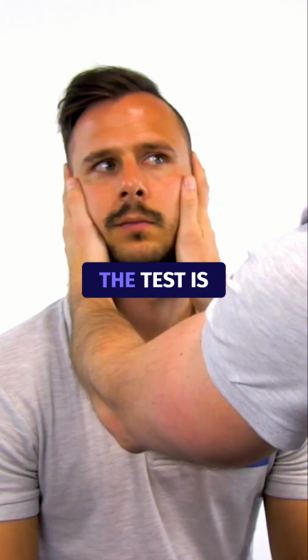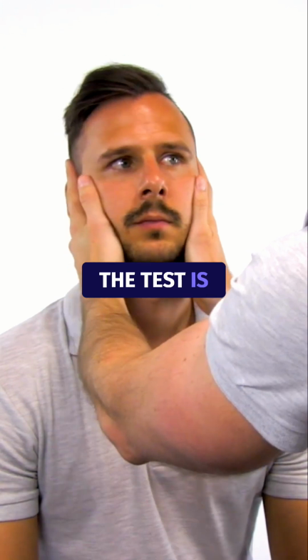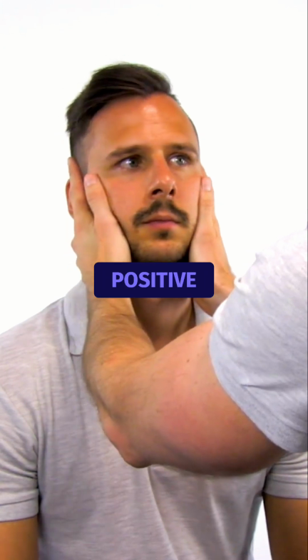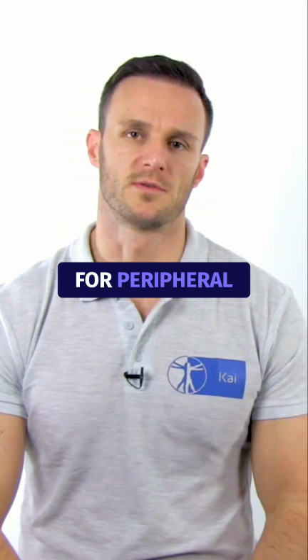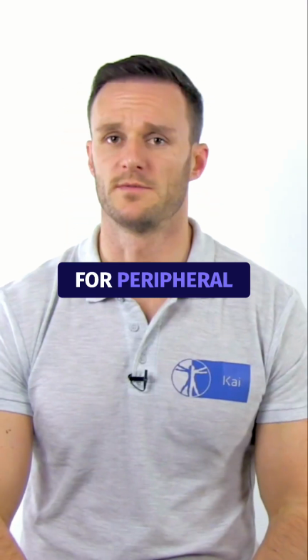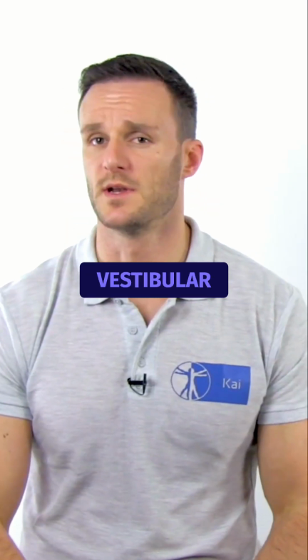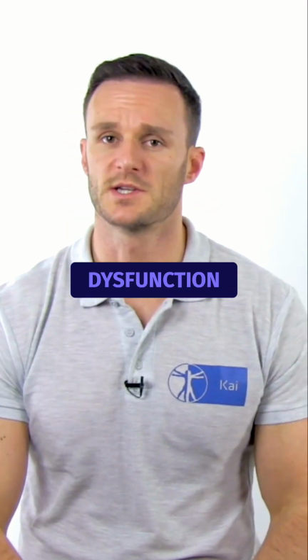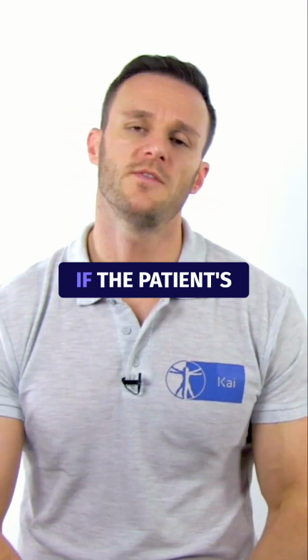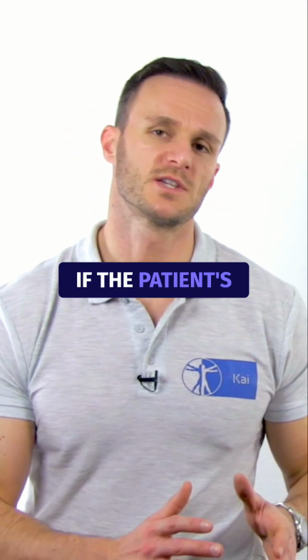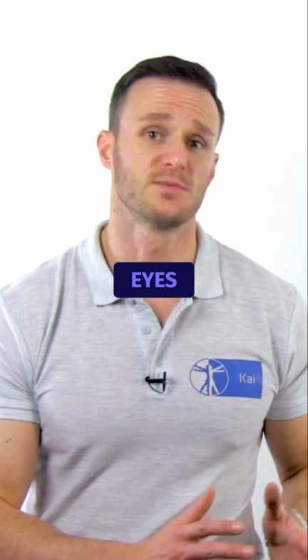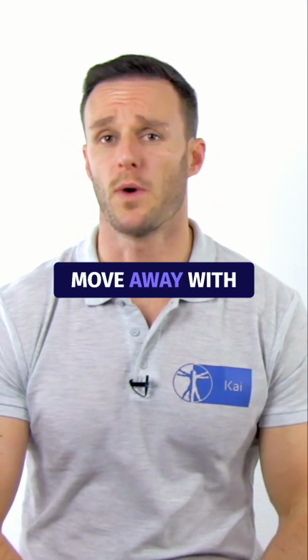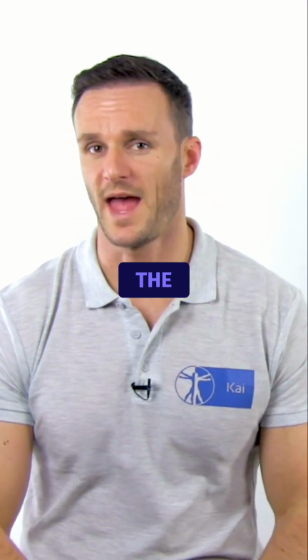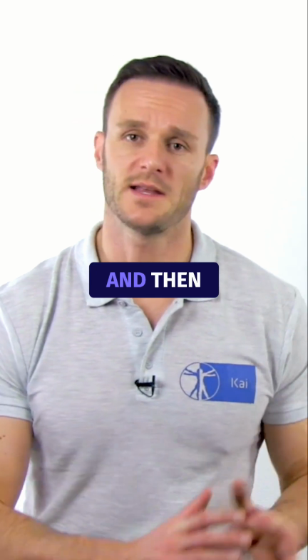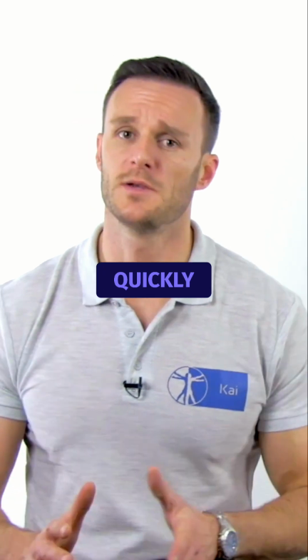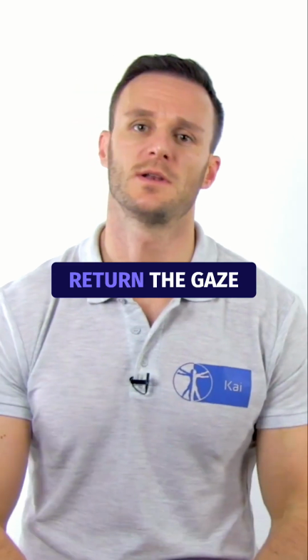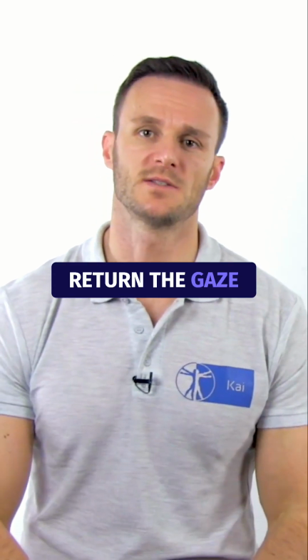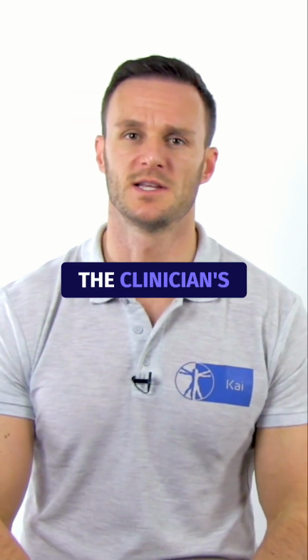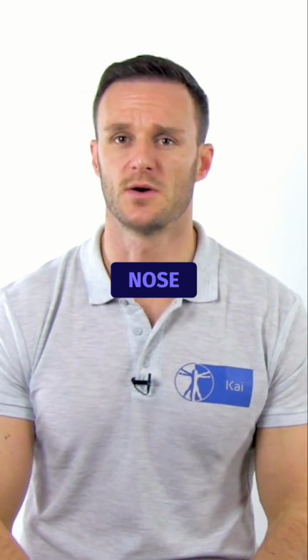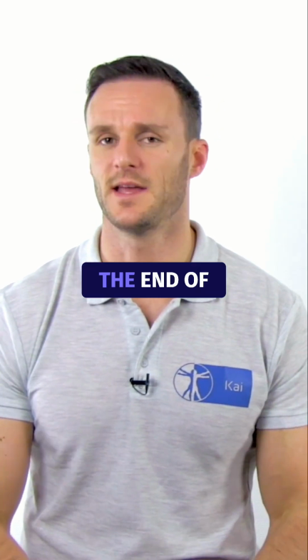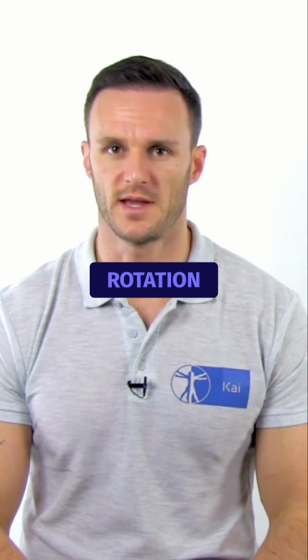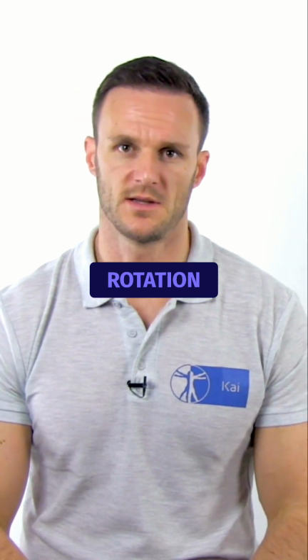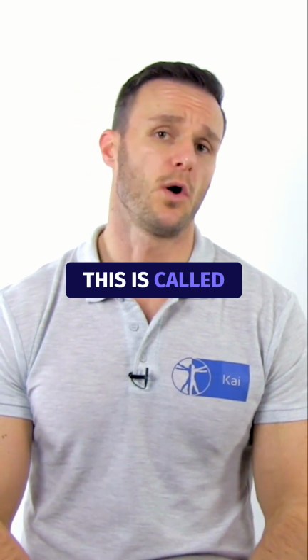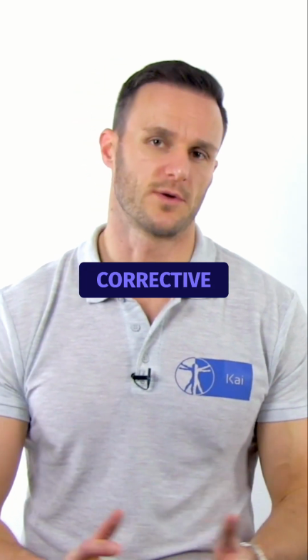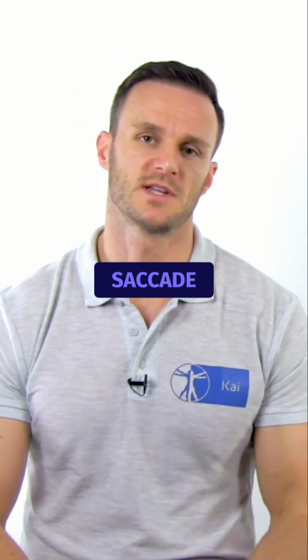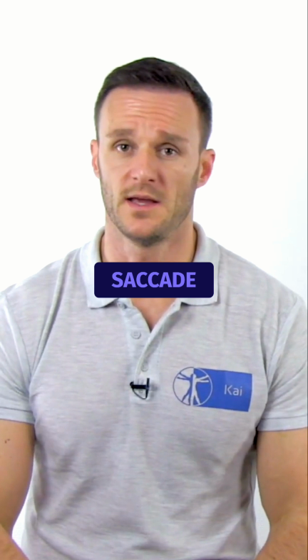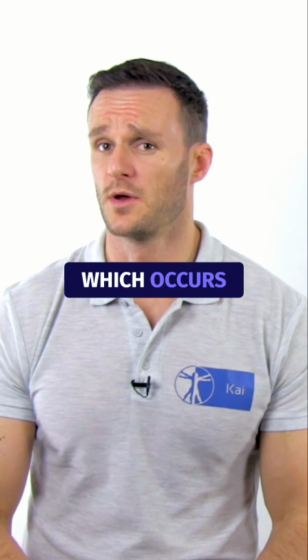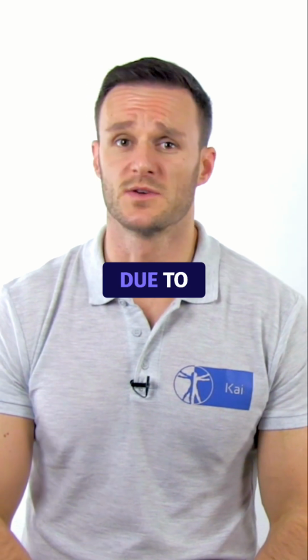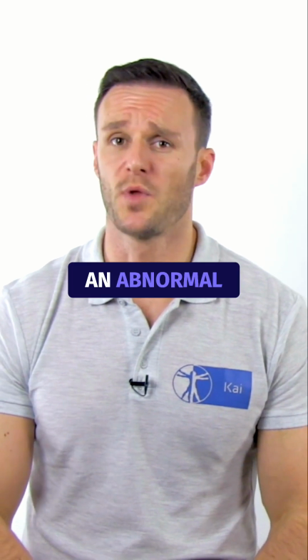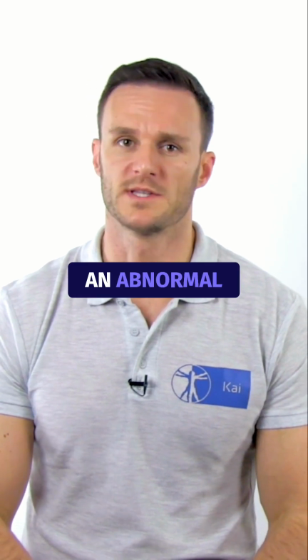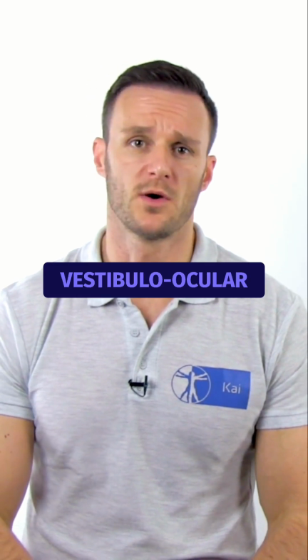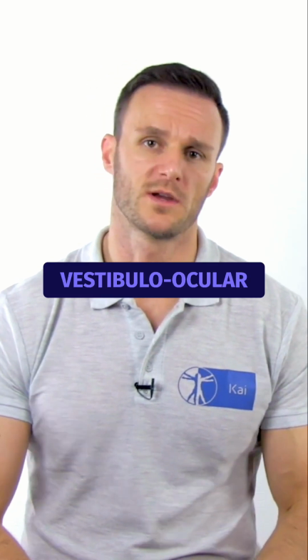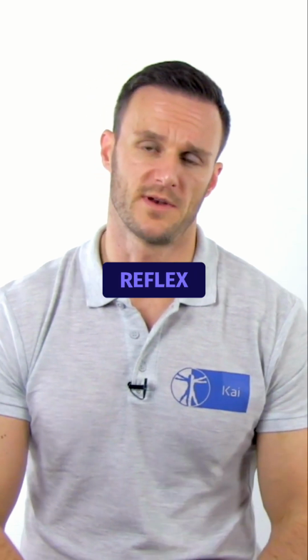The test is positive for peripheral vestibular dysfunction if the patient's eyes move away with the head and then quickly return the gaze to the clinician's nose at the end of rotation. This is called corrective saccade, which occurs due to an abnormal vestibulo-ocular reflex.